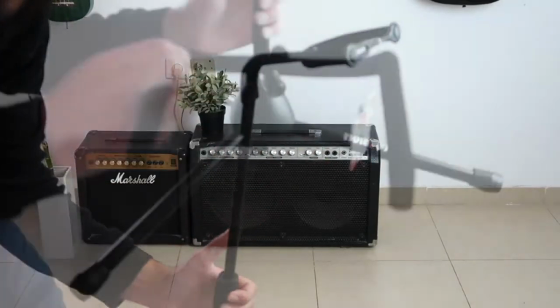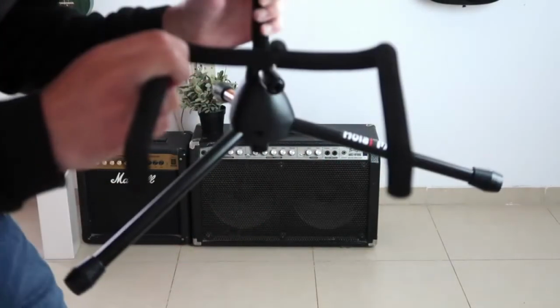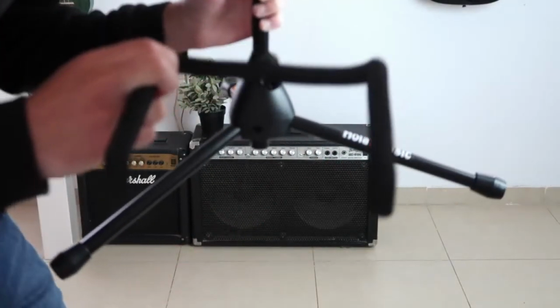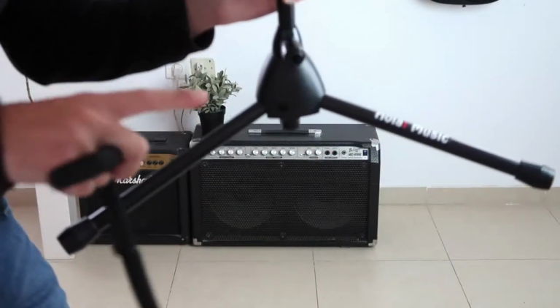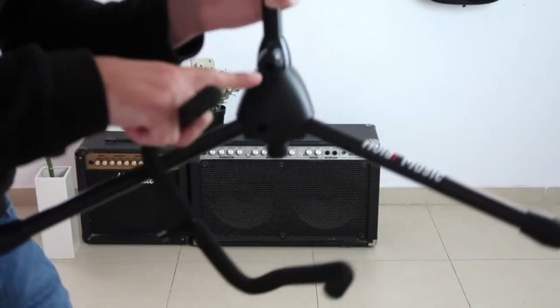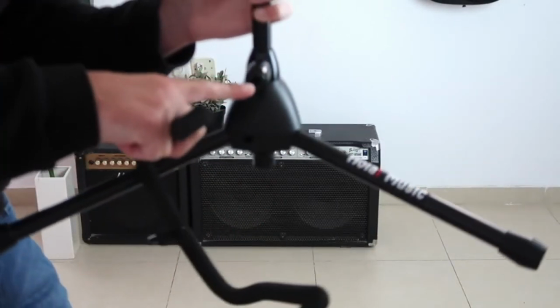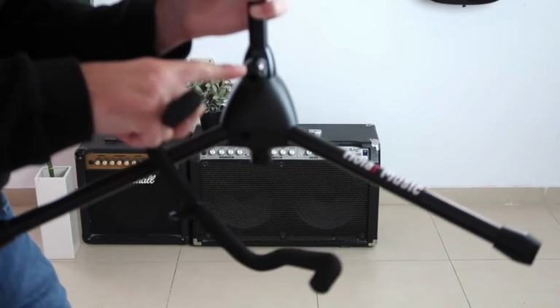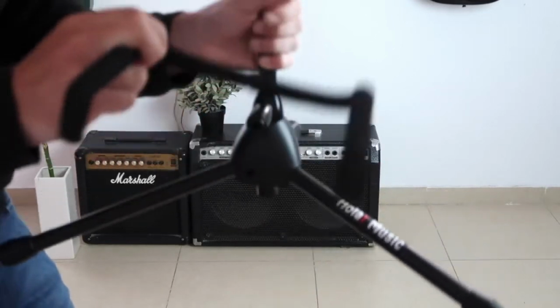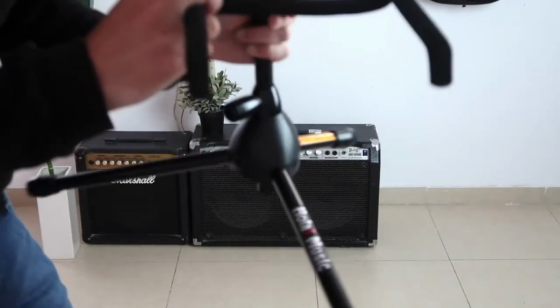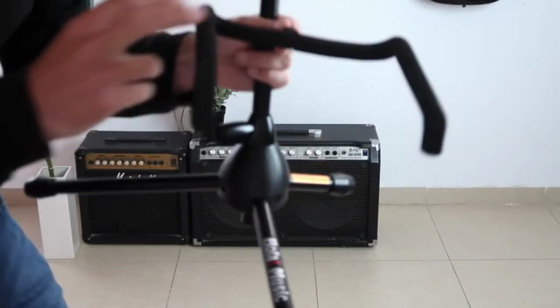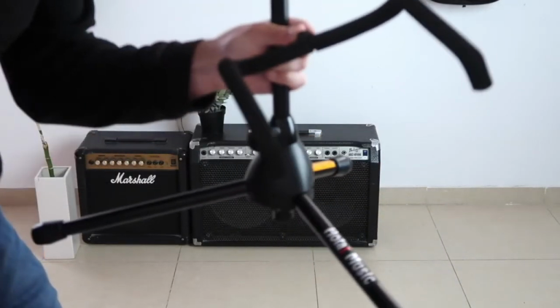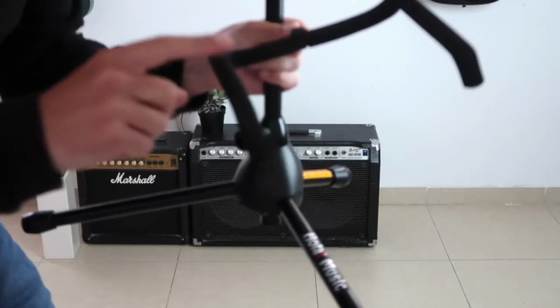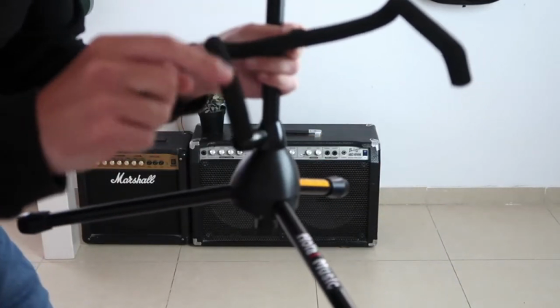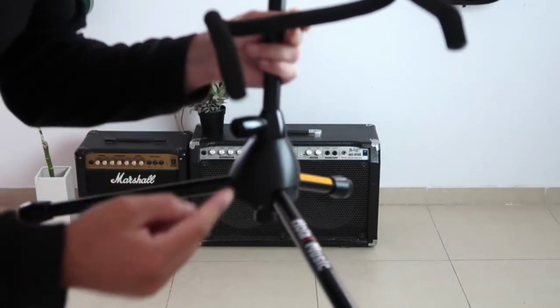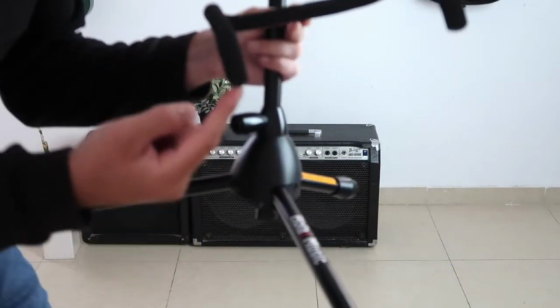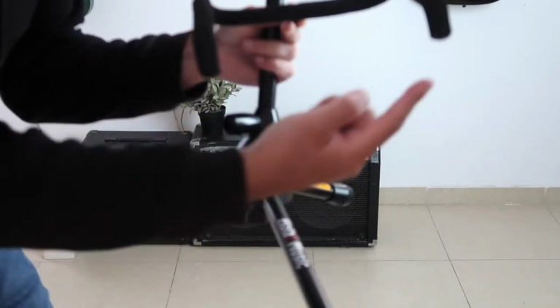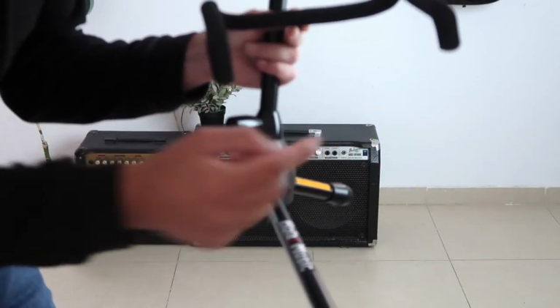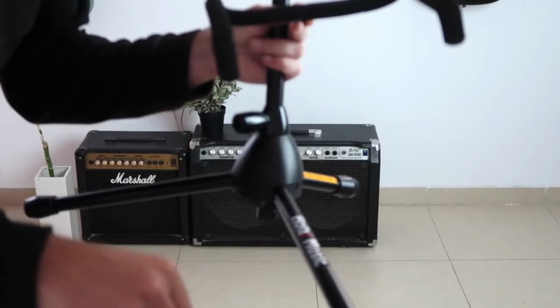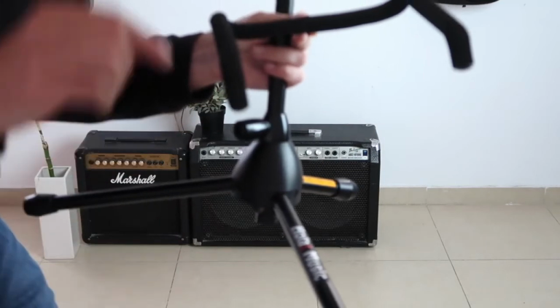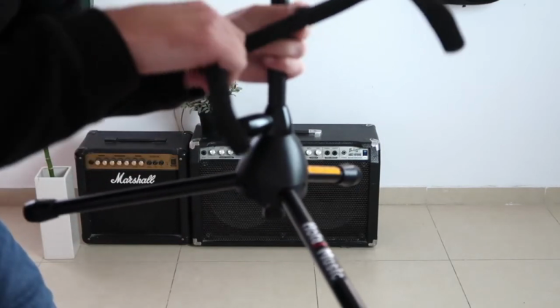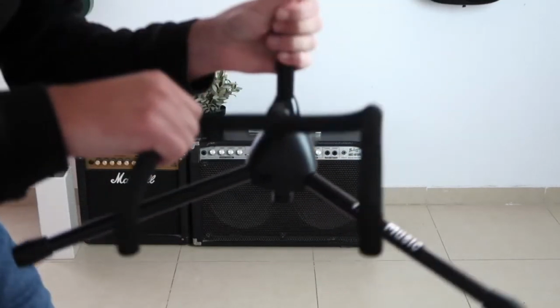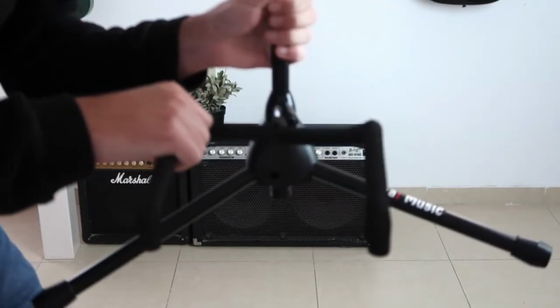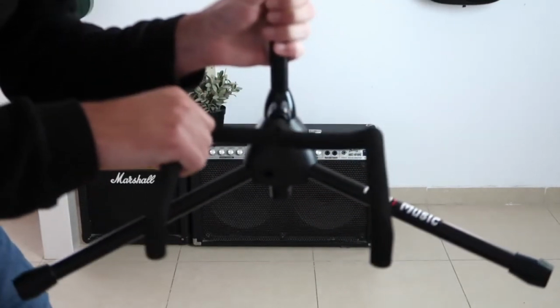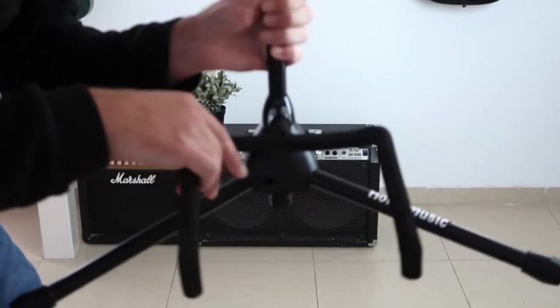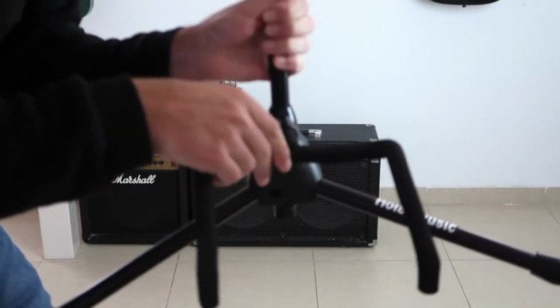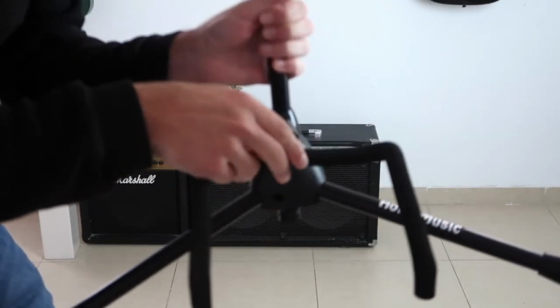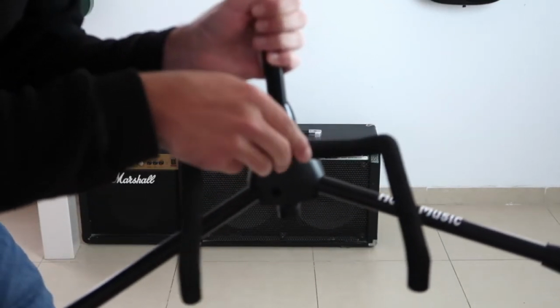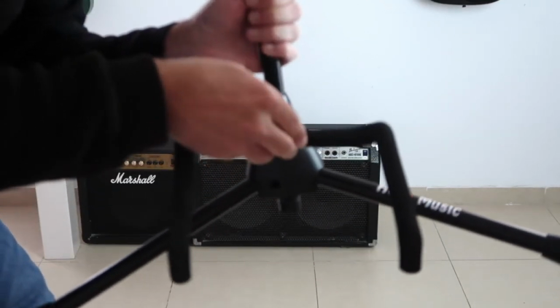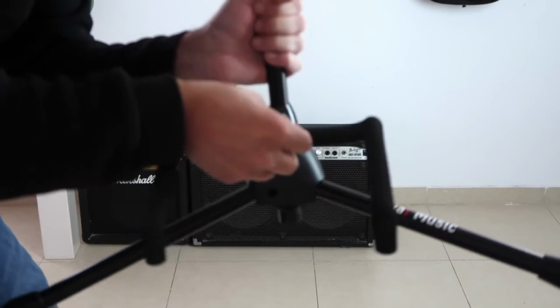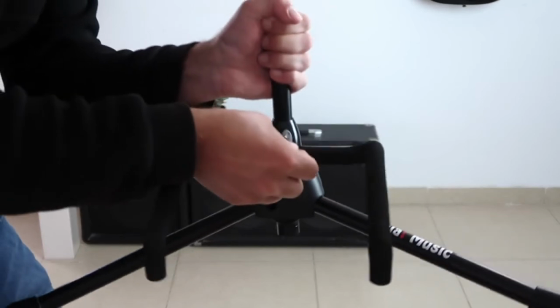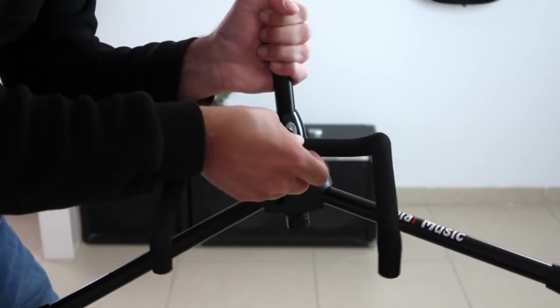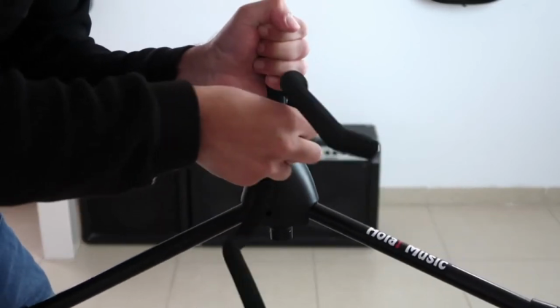The last thing we're gonna do is connect the yoke to the tripod. Make sure it's facing downwards — you can see that the edges are pointing downwards. Insert it and push enough so that you can turn it halfway.